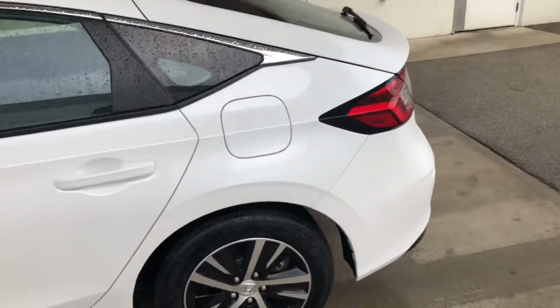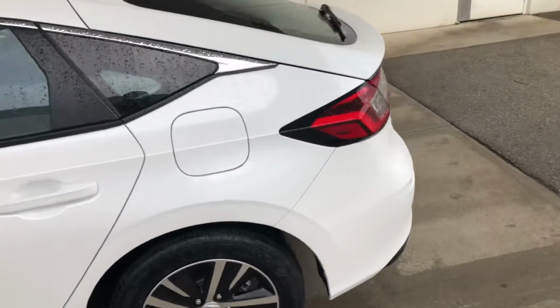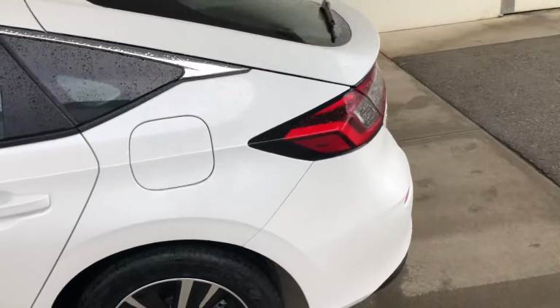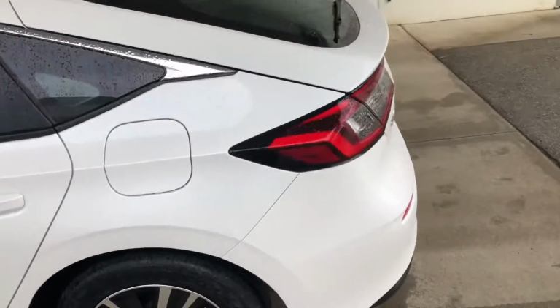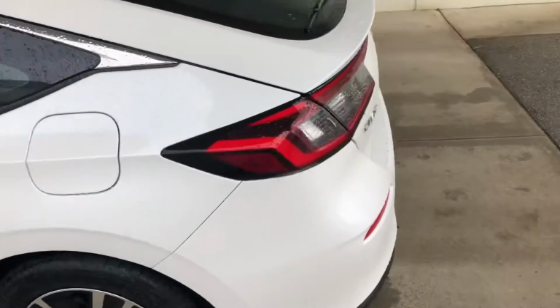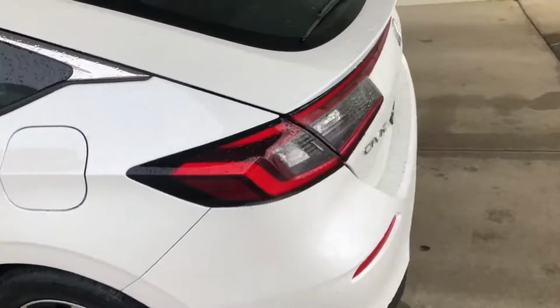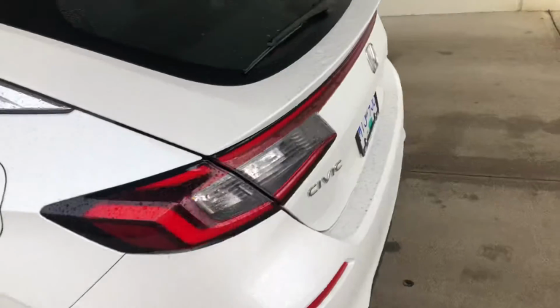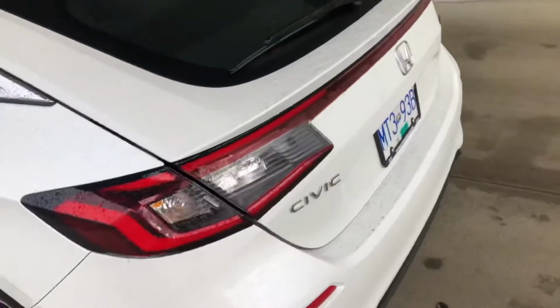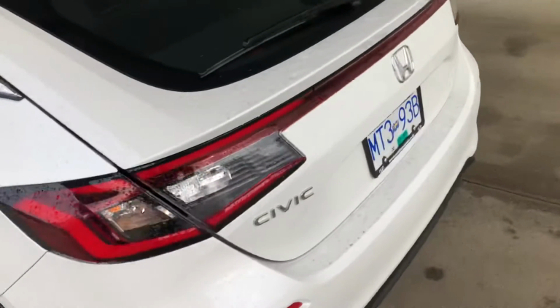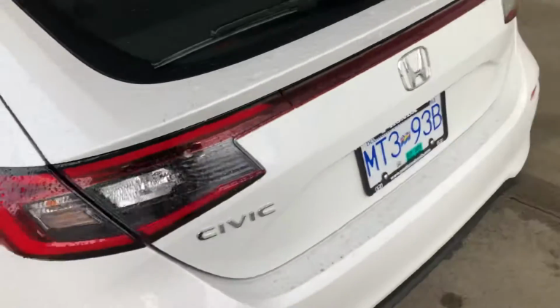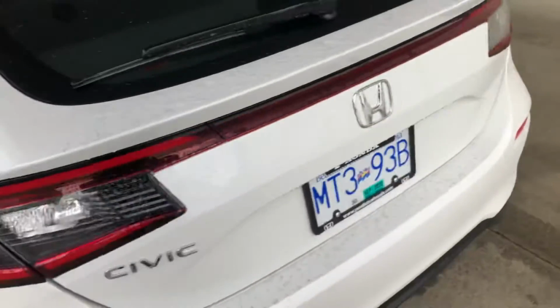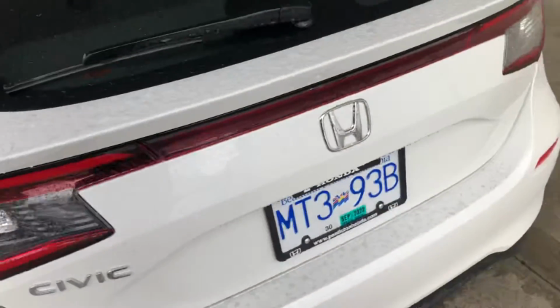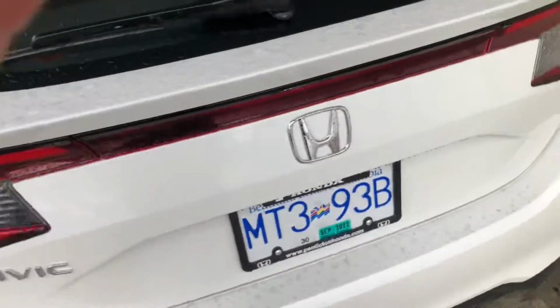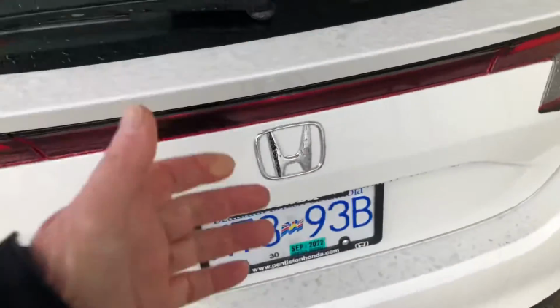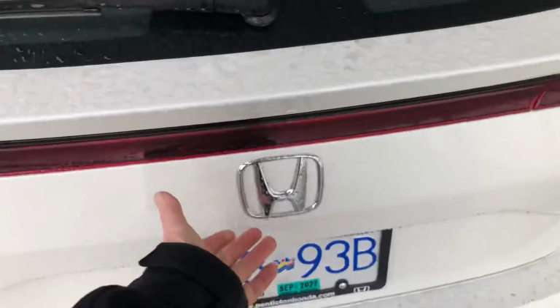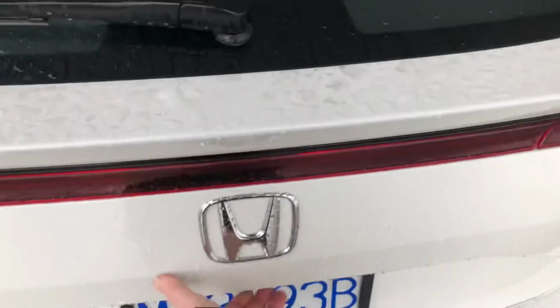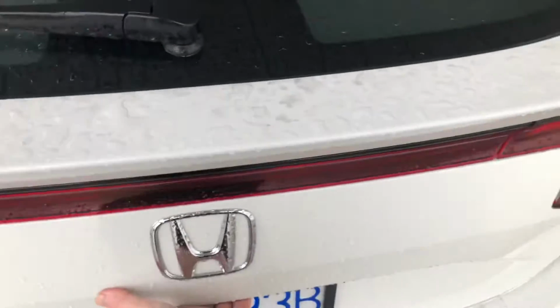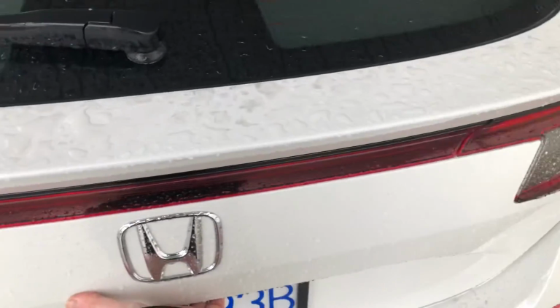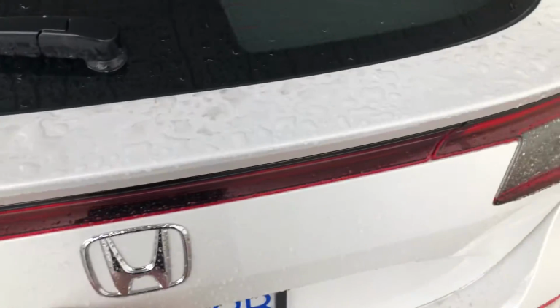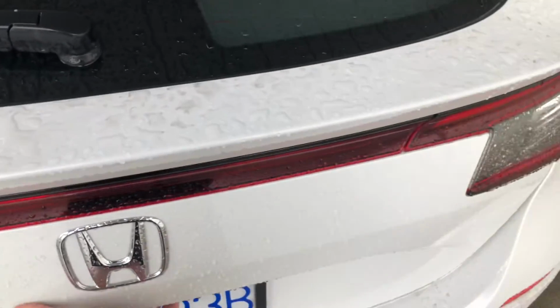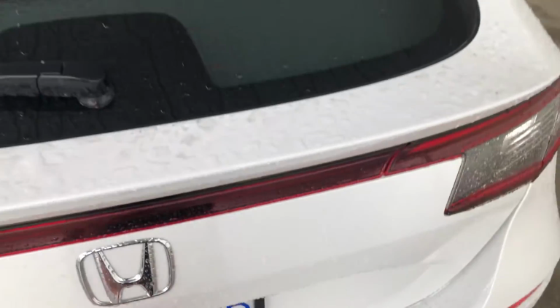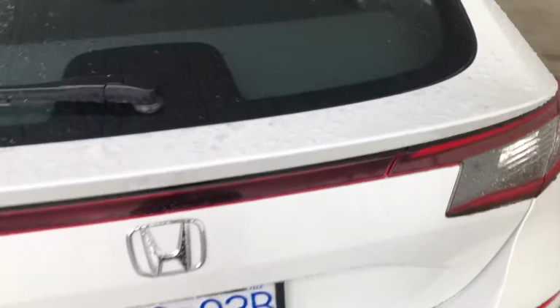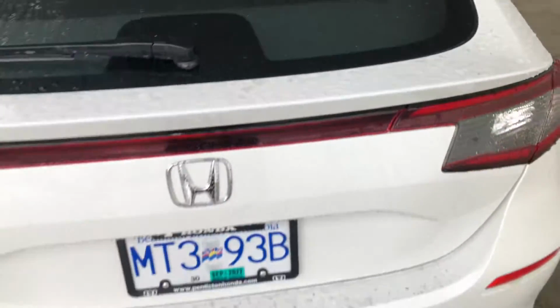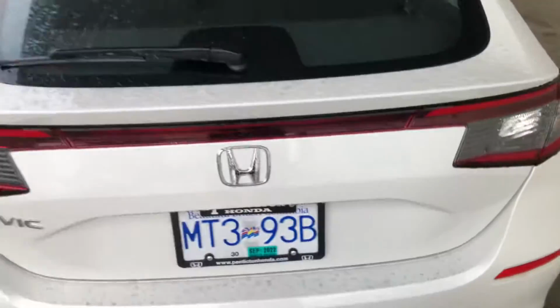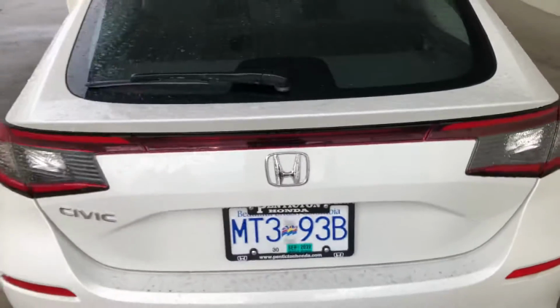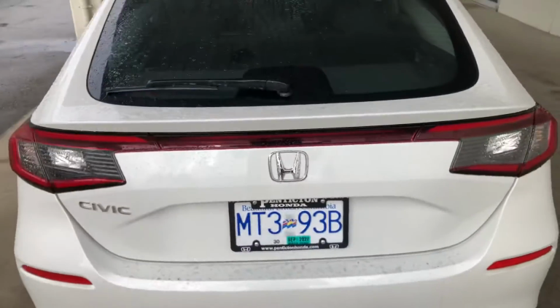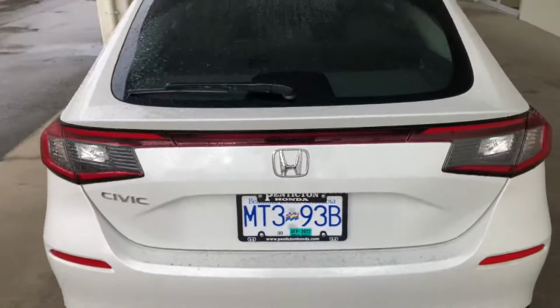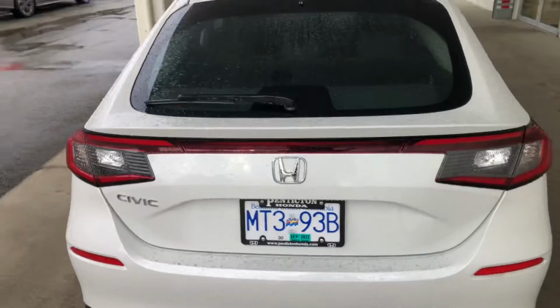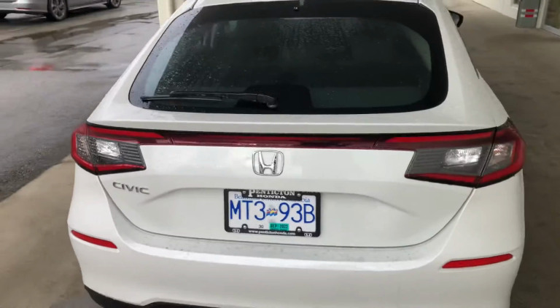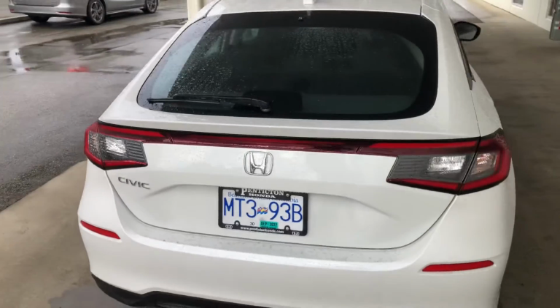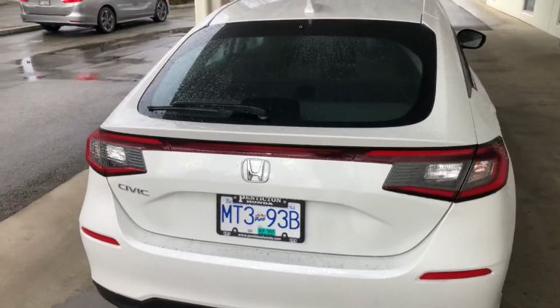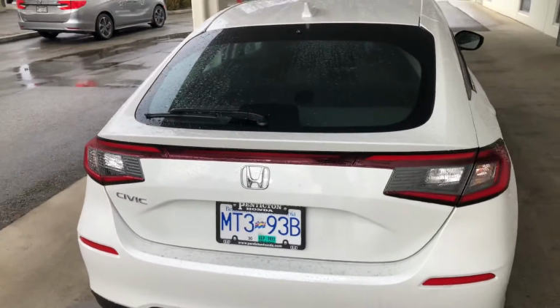Hatchback here. I'll pop that open so you can see how much room there is. Oh sorry, it's locked. Show you the inside.